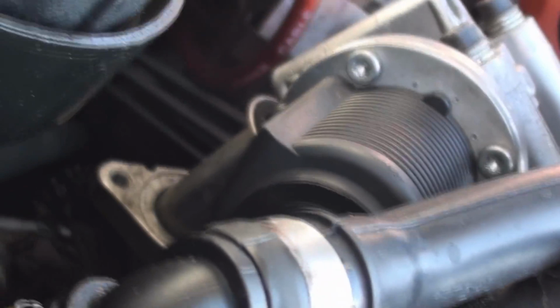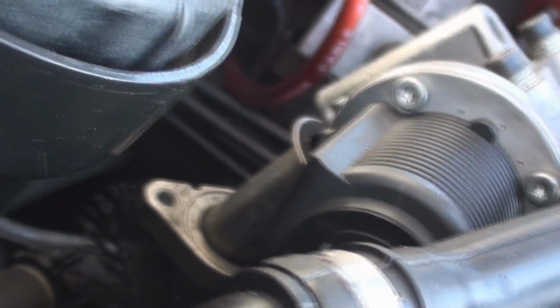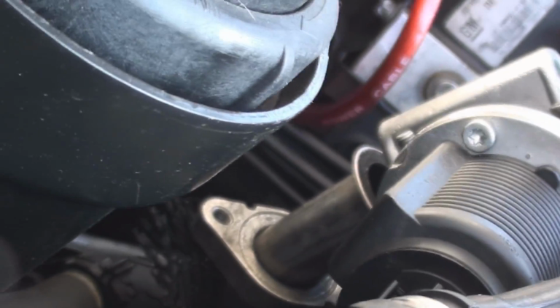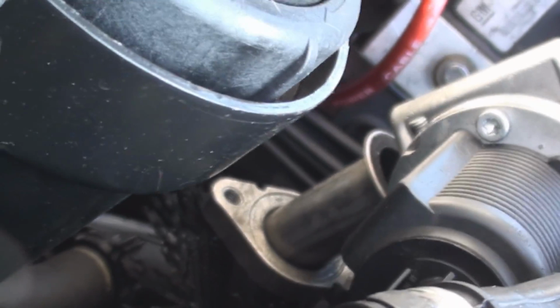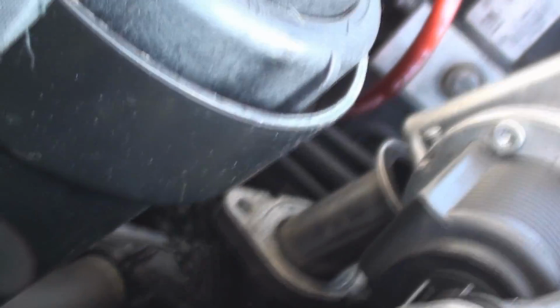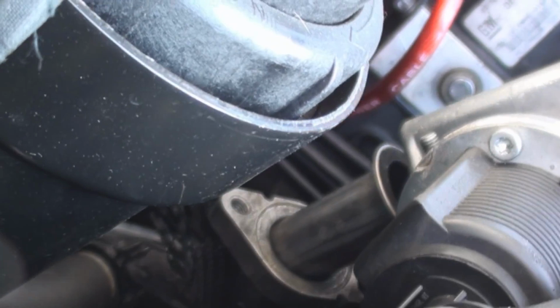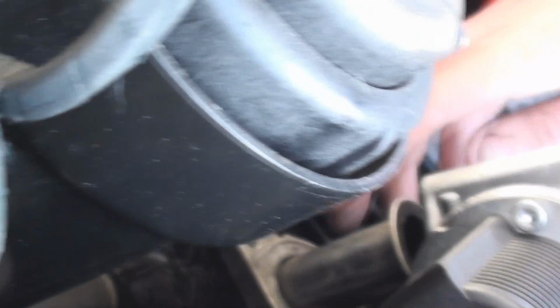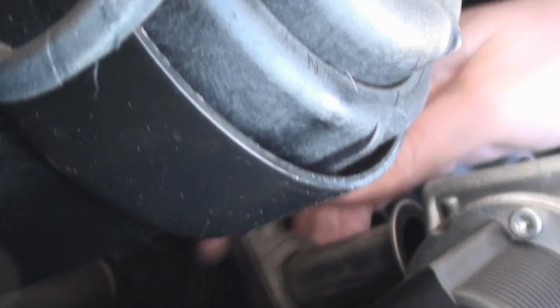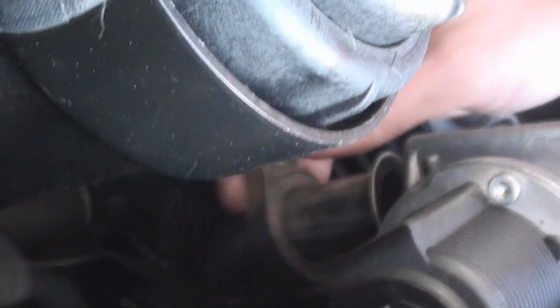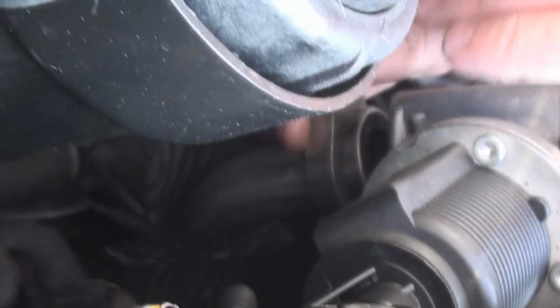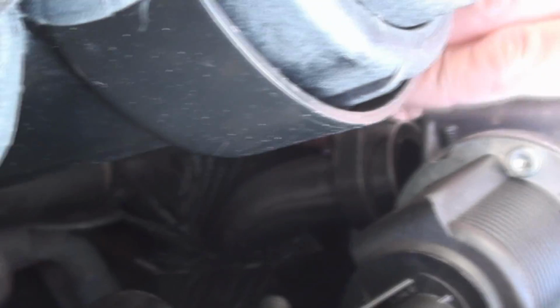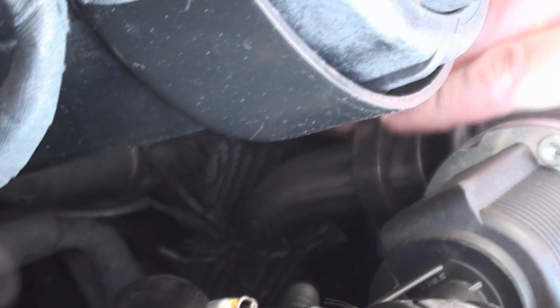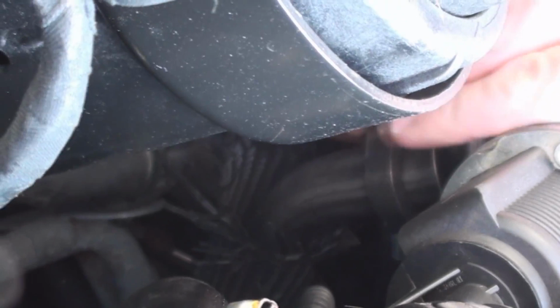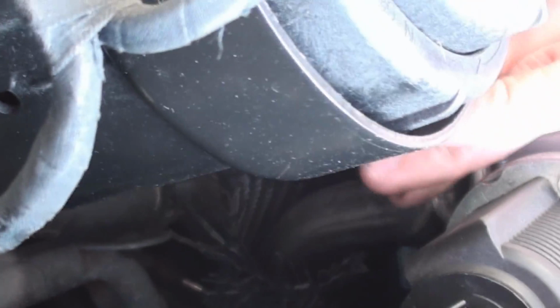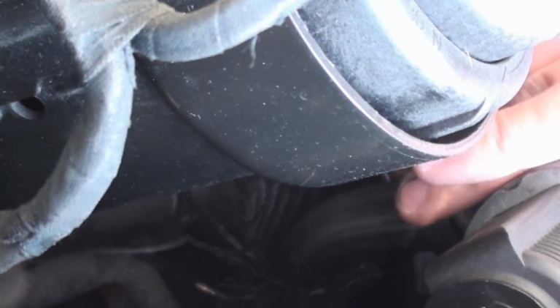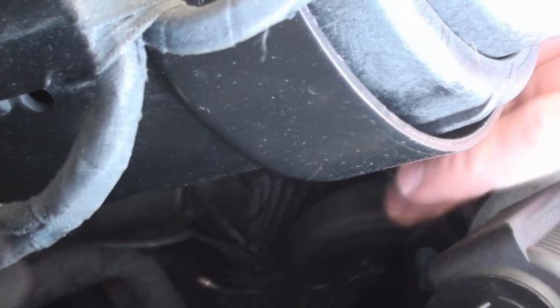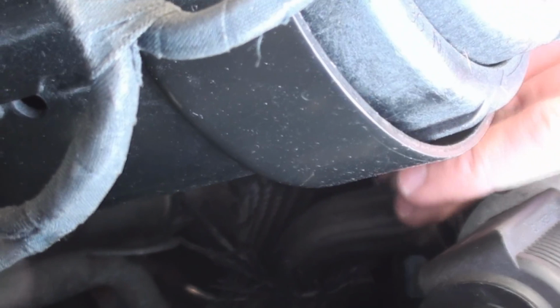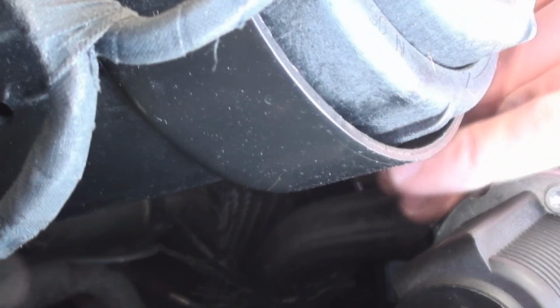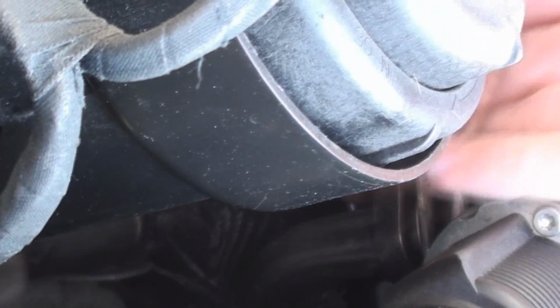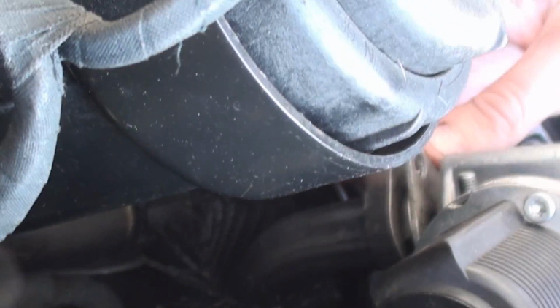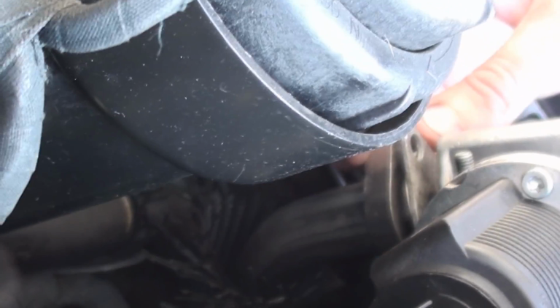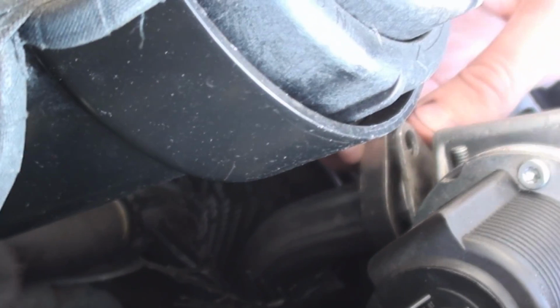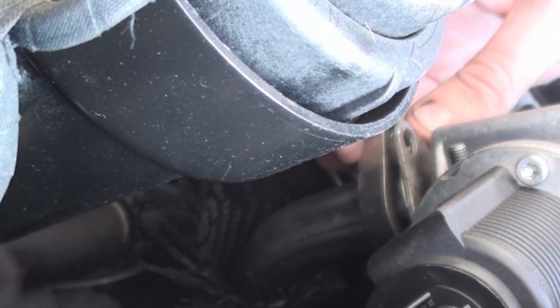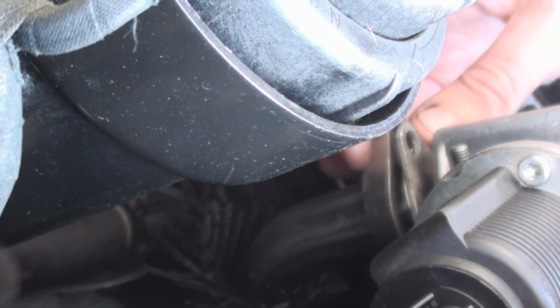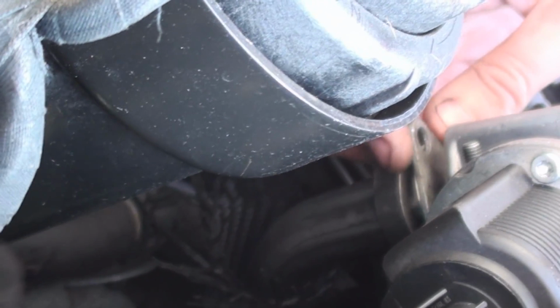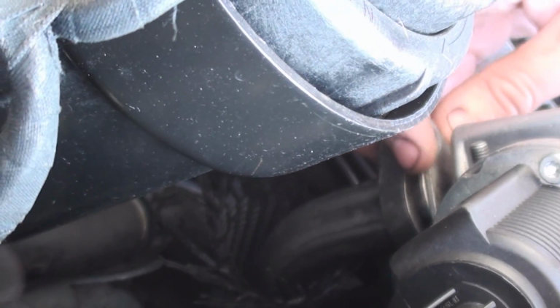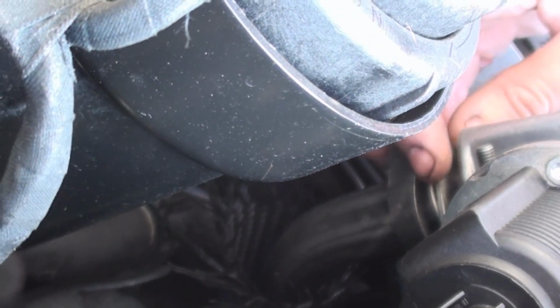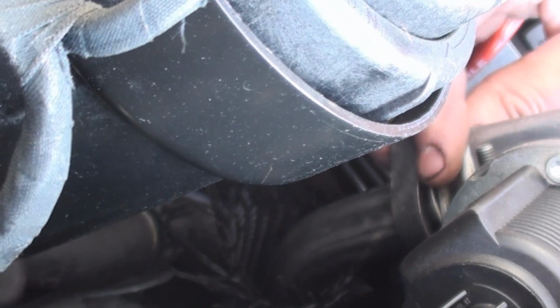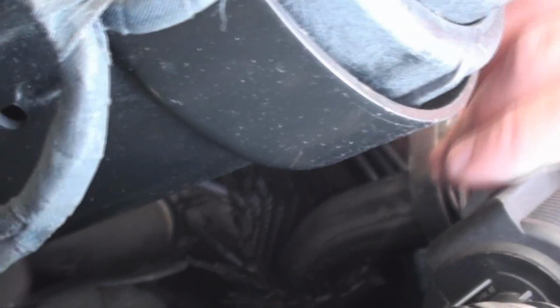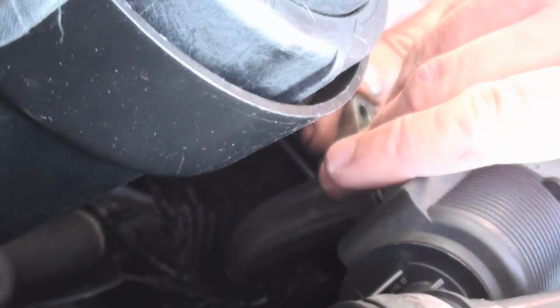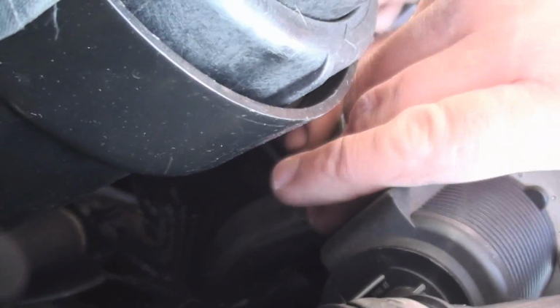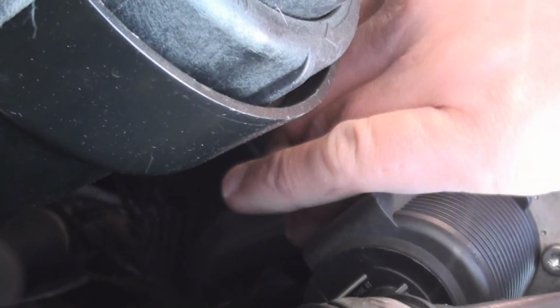I'm just attaching the EGR blanking plate on now. It's very fiddly, so just be aware not to drop your blanking plate down the back of the engine, because I've done this a couple of times and it takes a while to find it back out. Normally it hides in the tray.